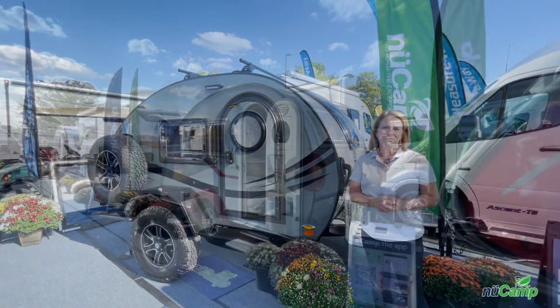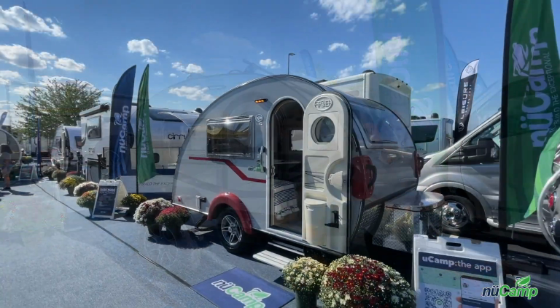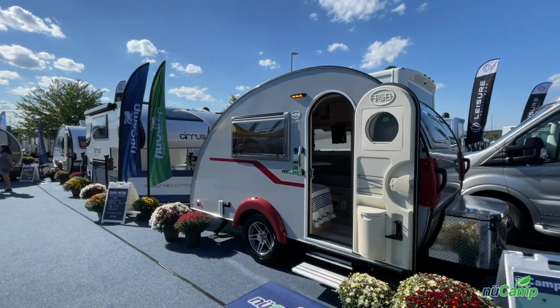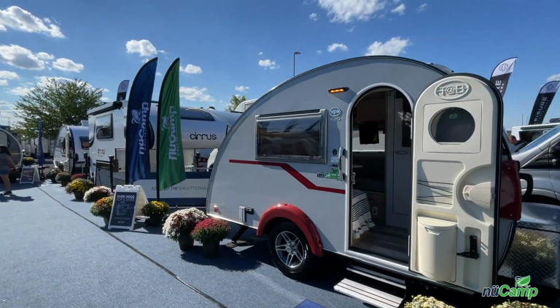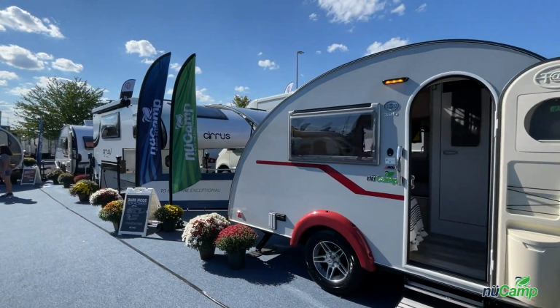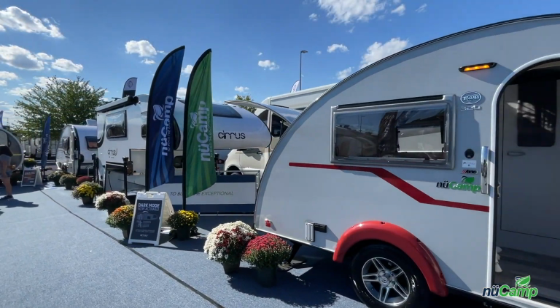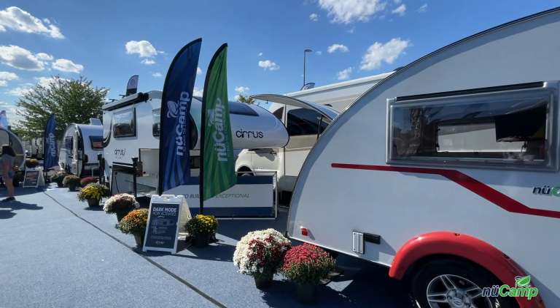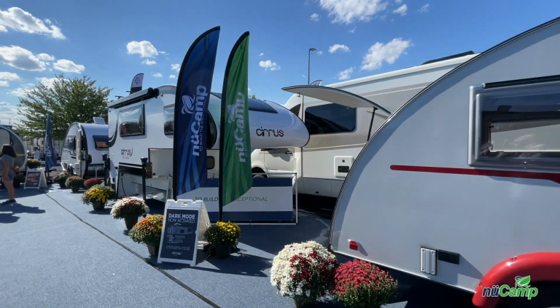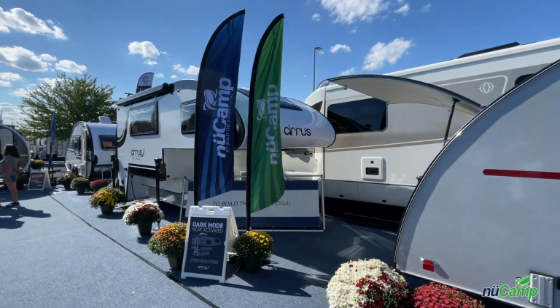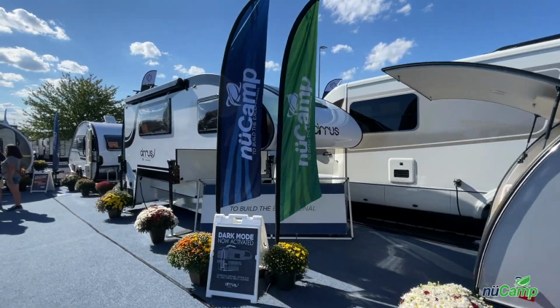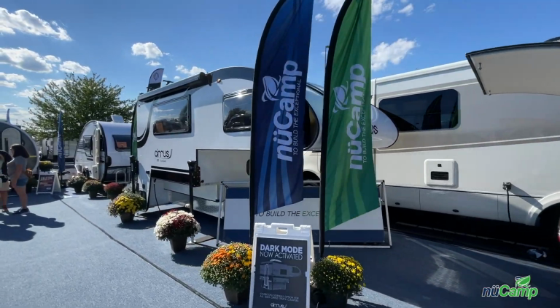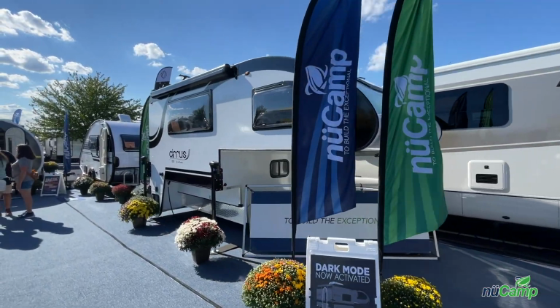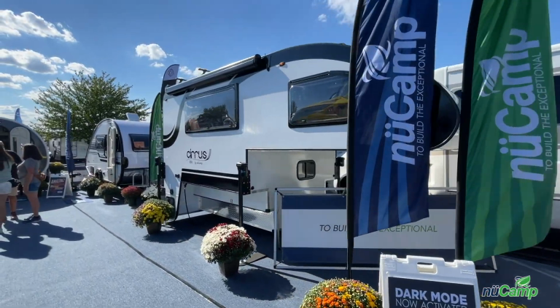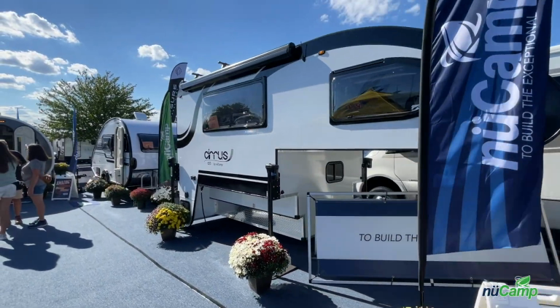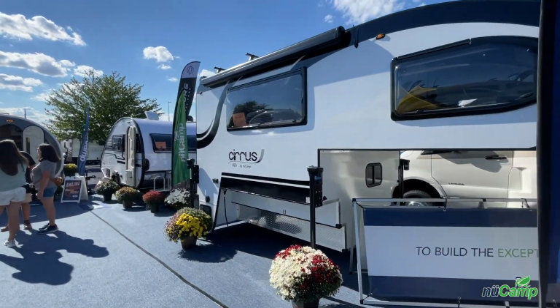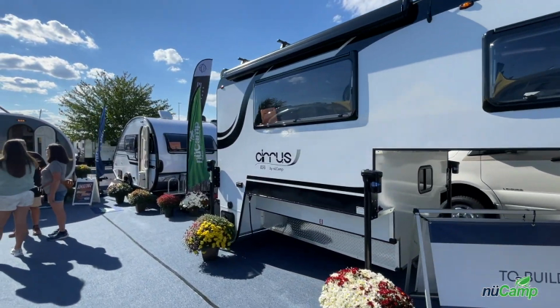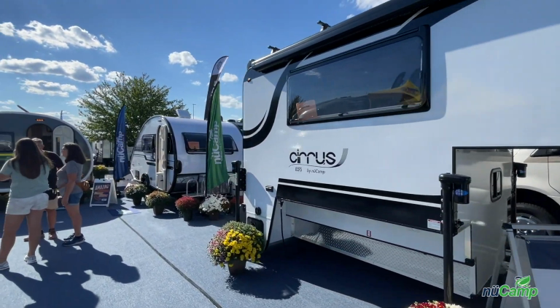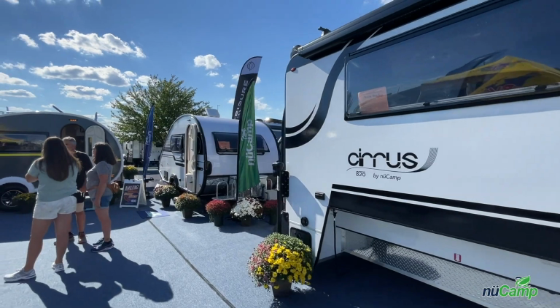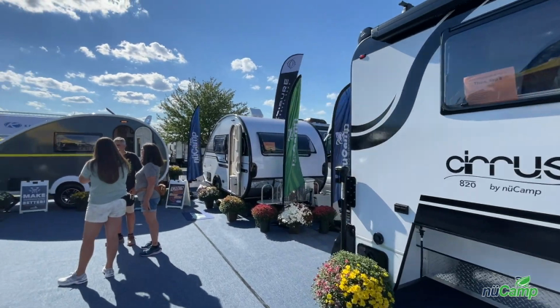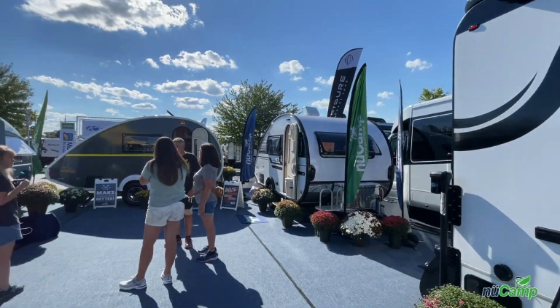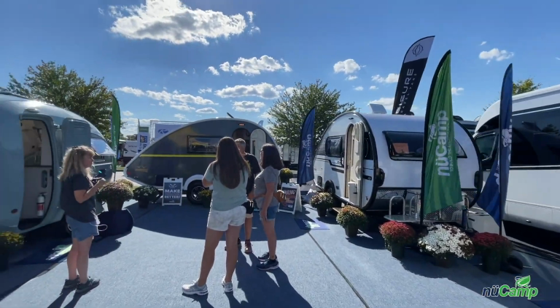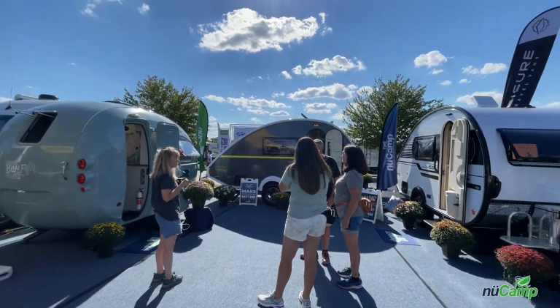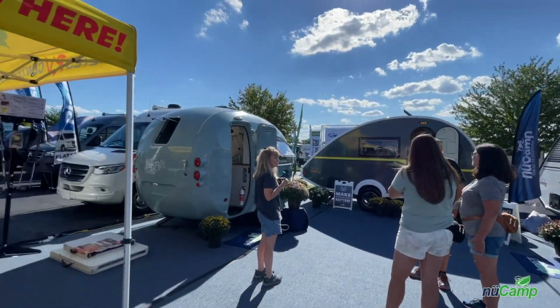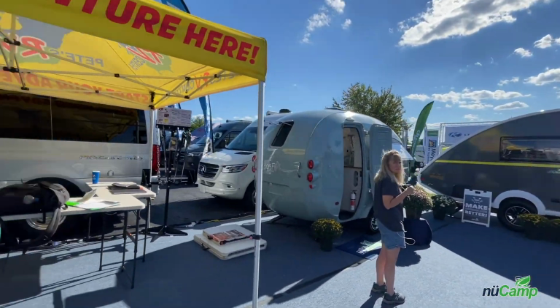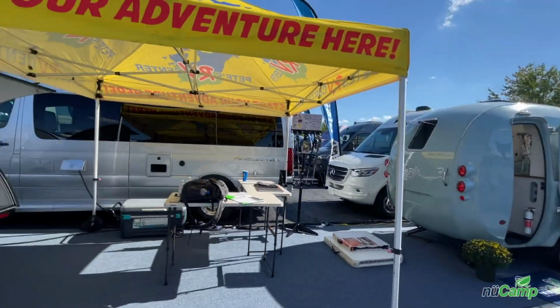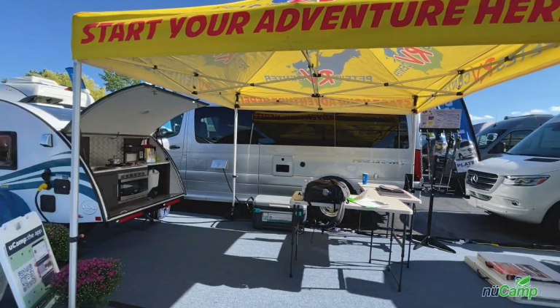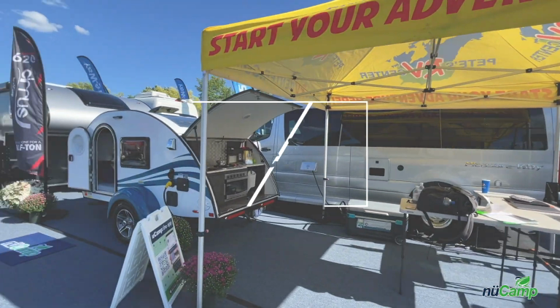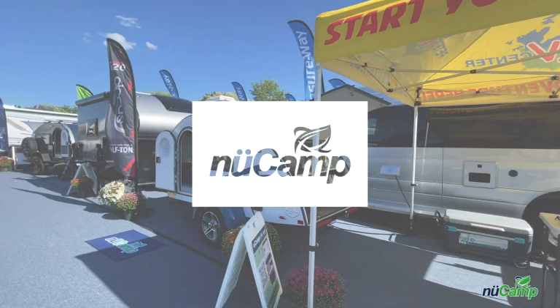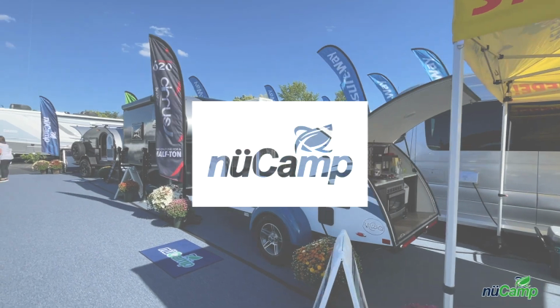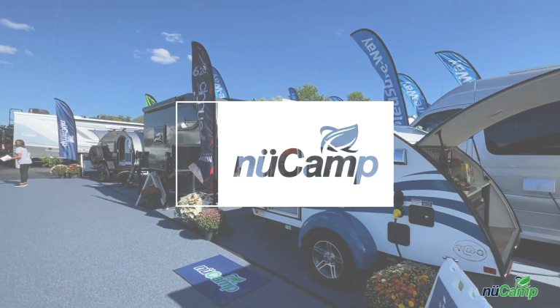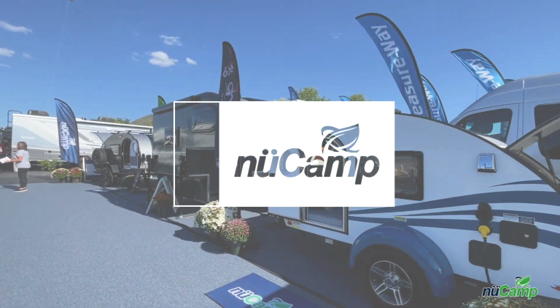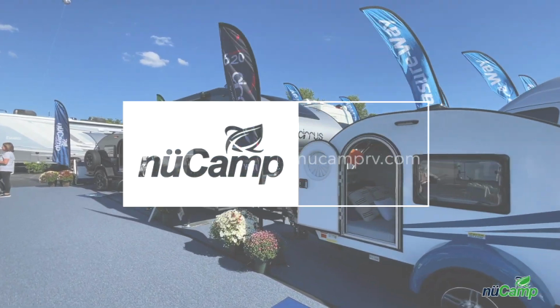That wraps up our sneak peek of Newcamp's 2023 model year units. The Hershey Show will be going on until Sunday the 18th — if you're in the area make sure you stop on by. For those of you who aren't nearby, stop by one of your local dealers to check them out.